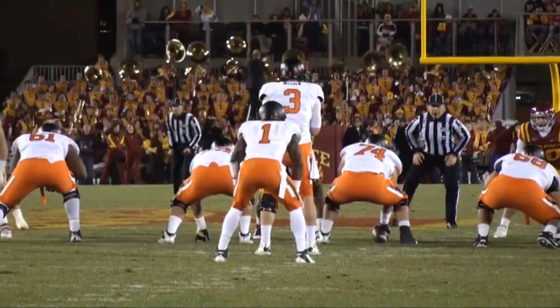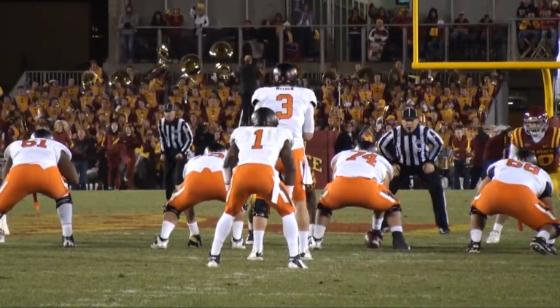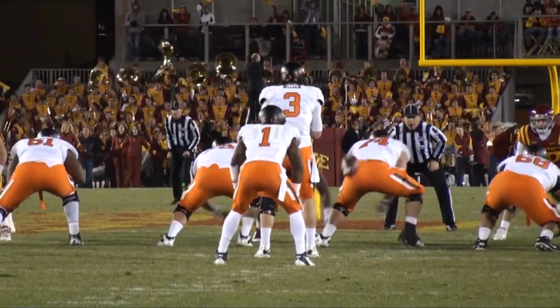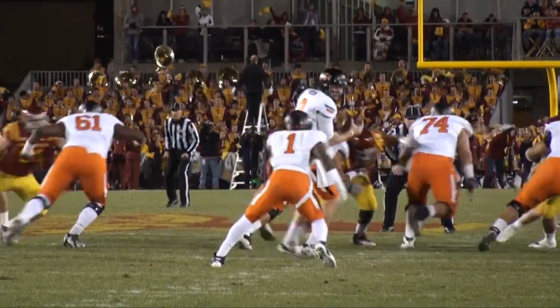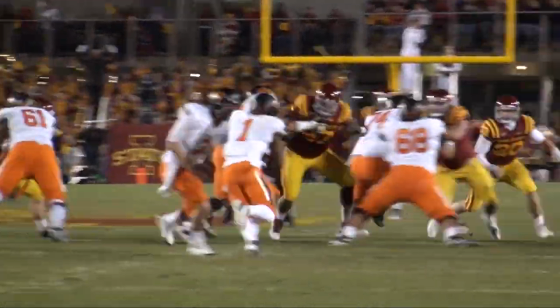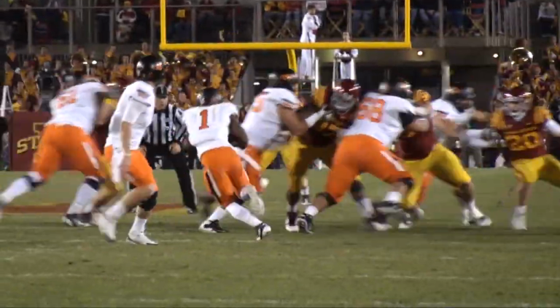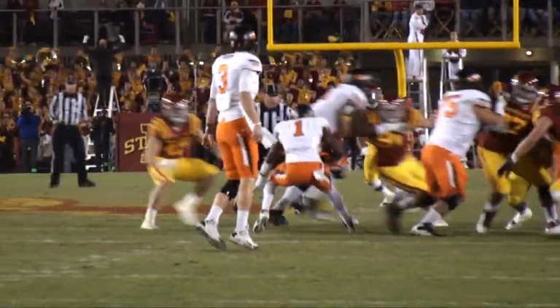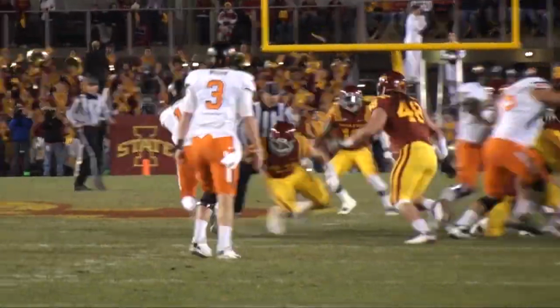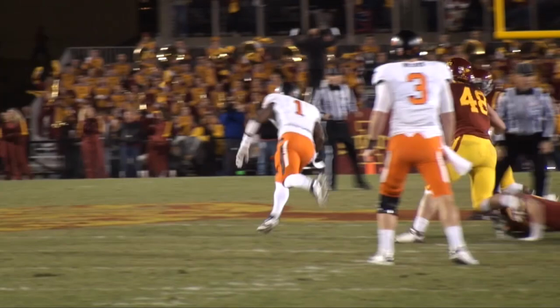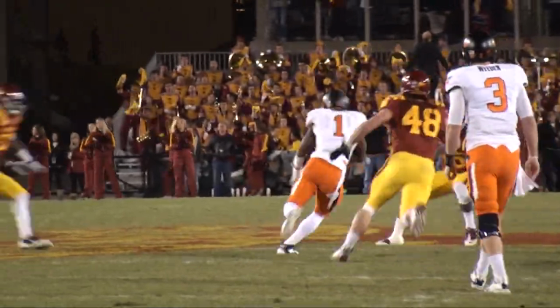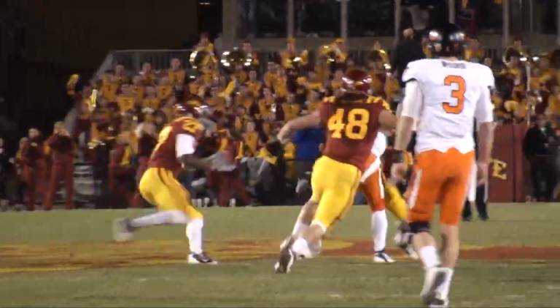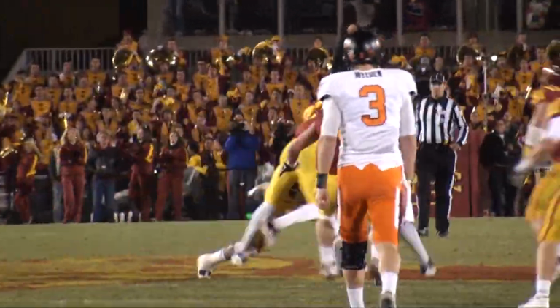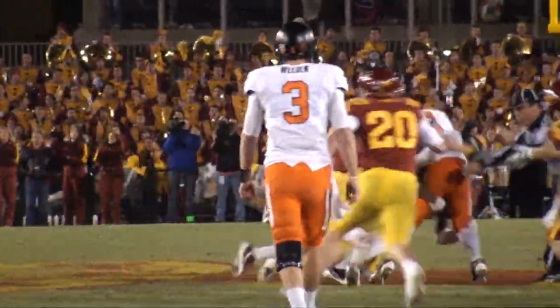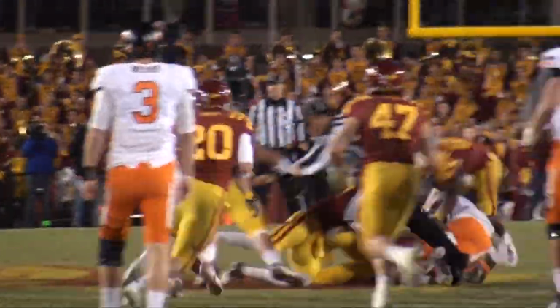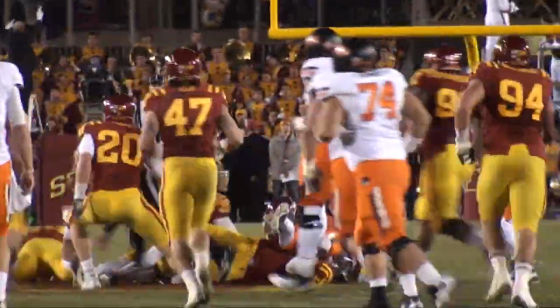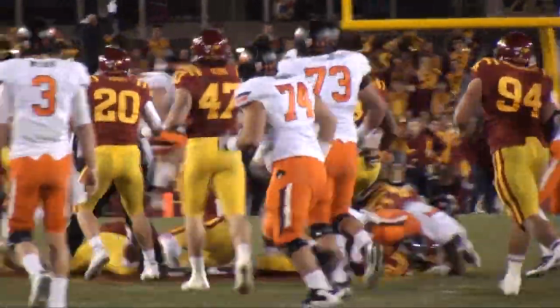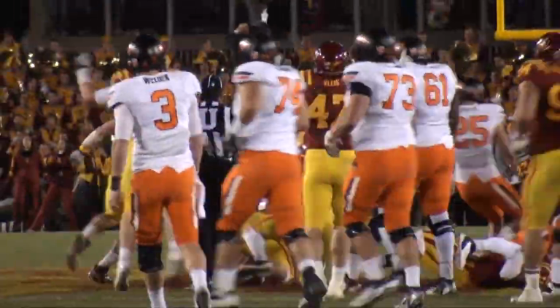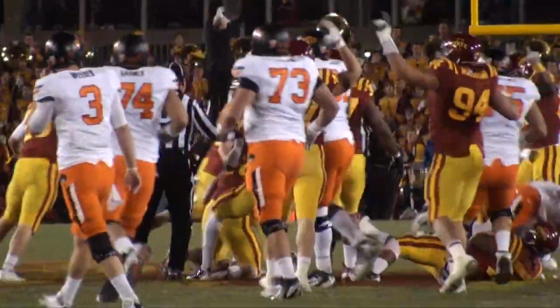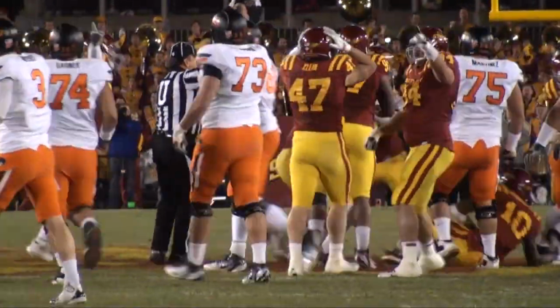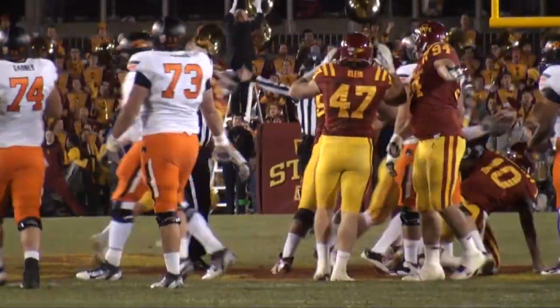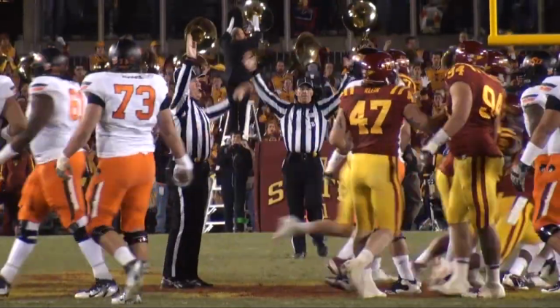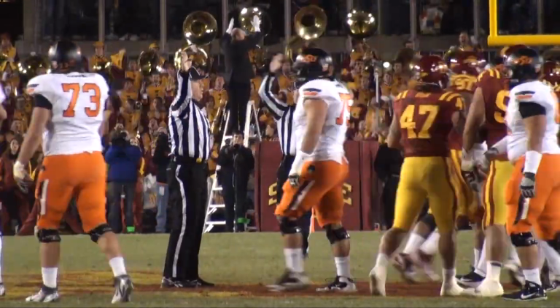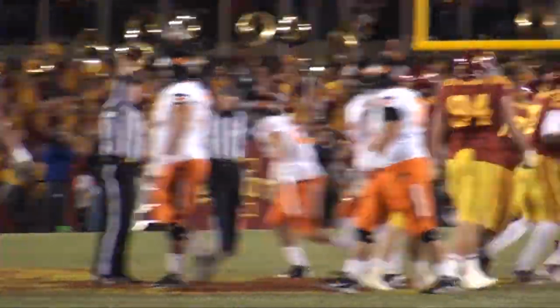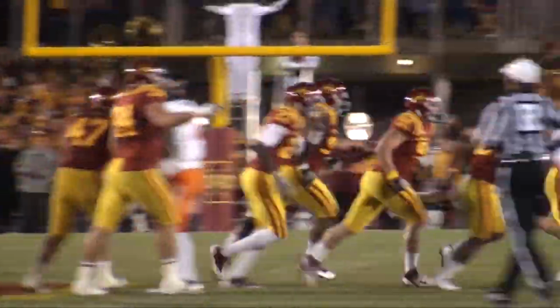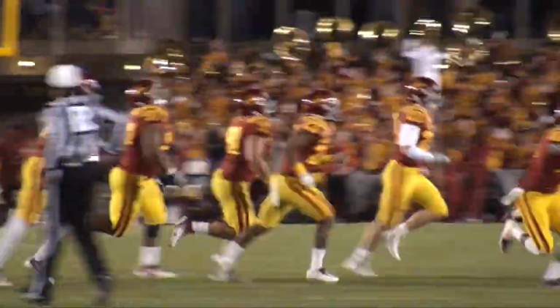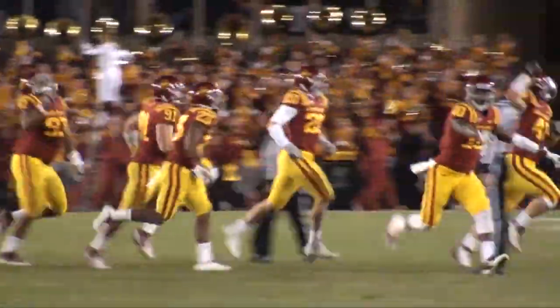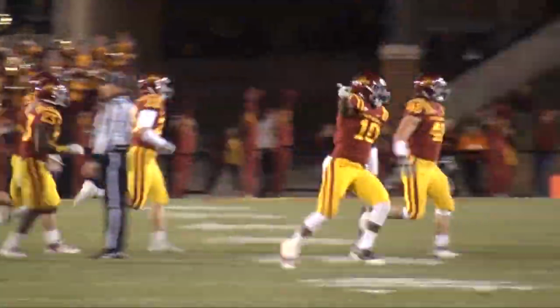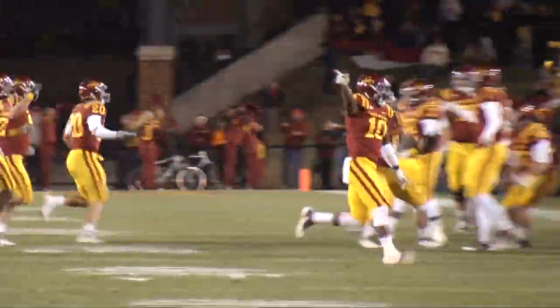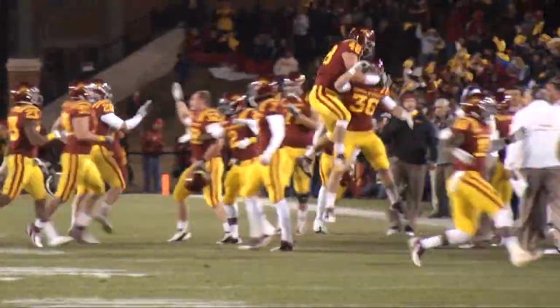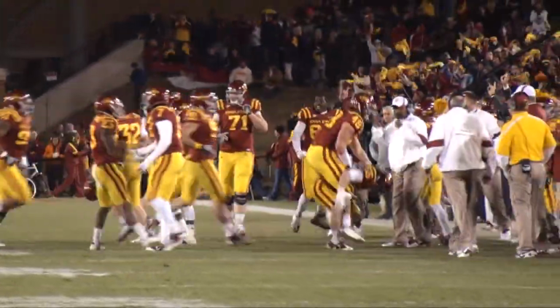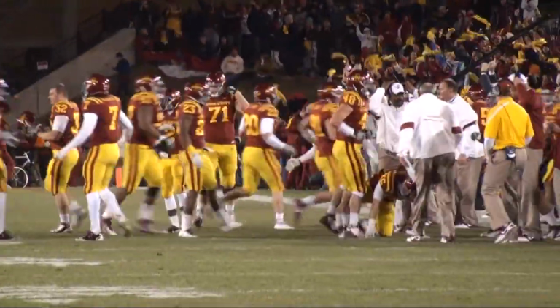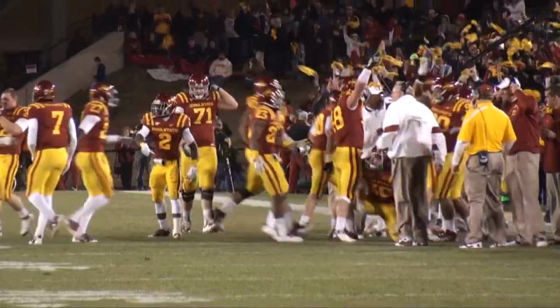Third and a yard to go for Oklahoma State. There's the shotgun snap to Whedon, he'll hand it off, and making the first man miss is Randall — a good run, but he fumbled the football, and Iowa State is on it! On the recovery was Jacob Latimer at the 50-yard line!